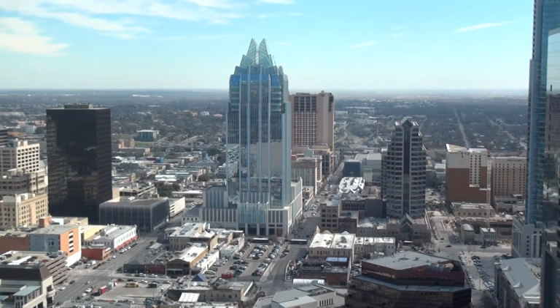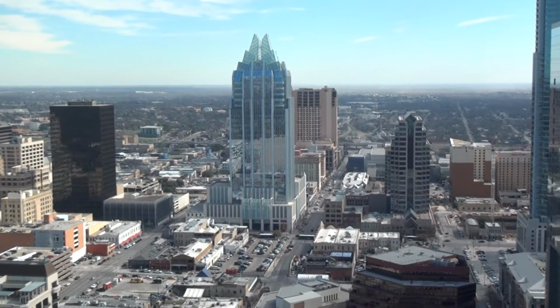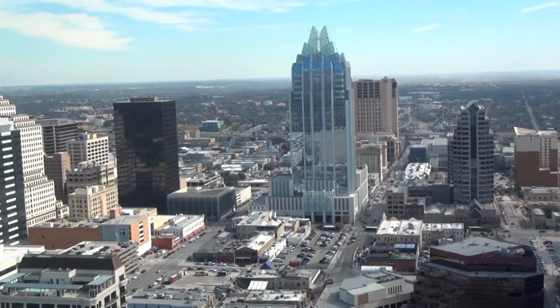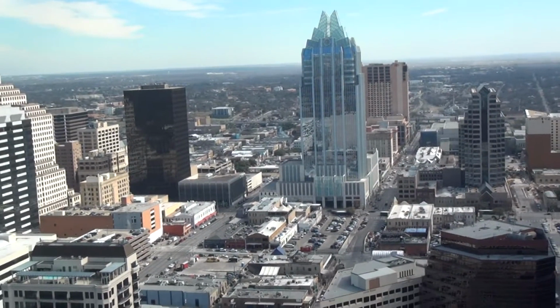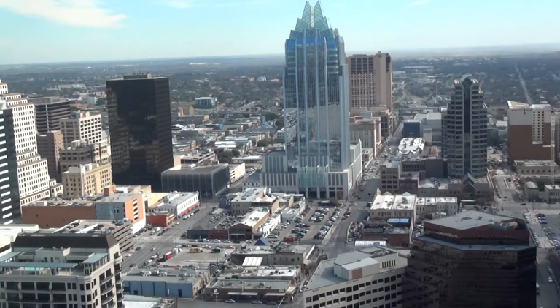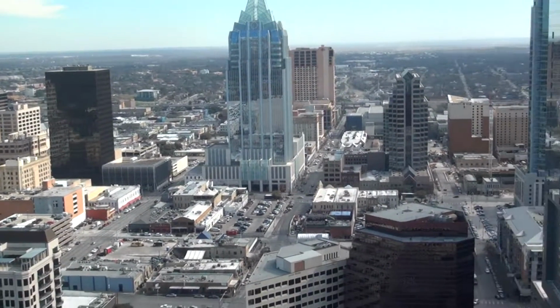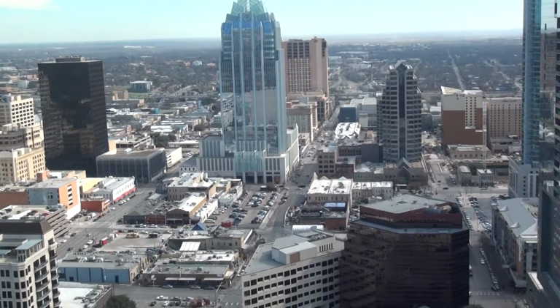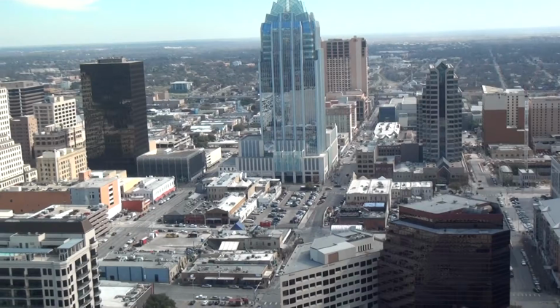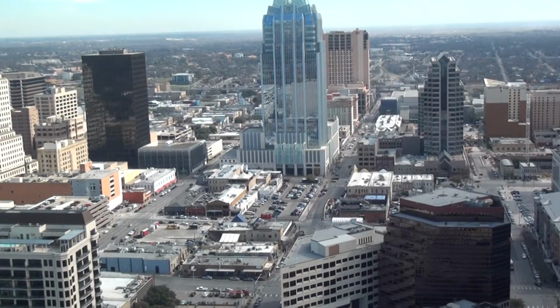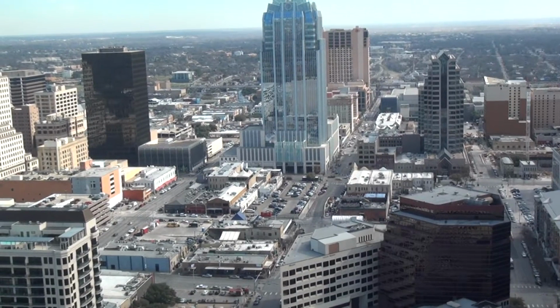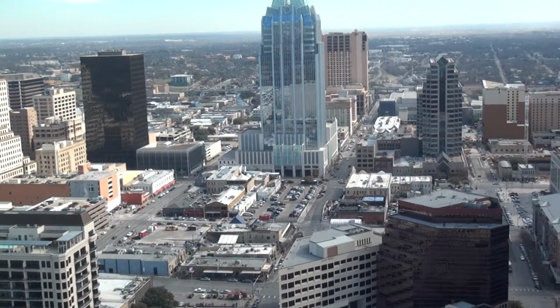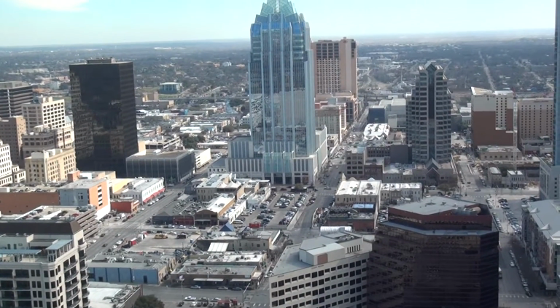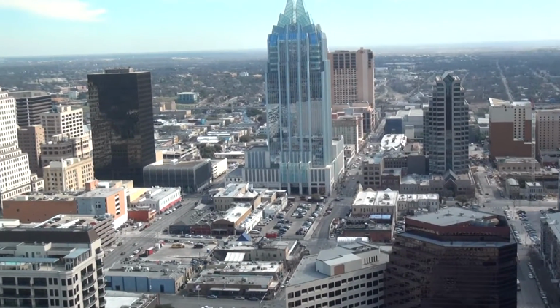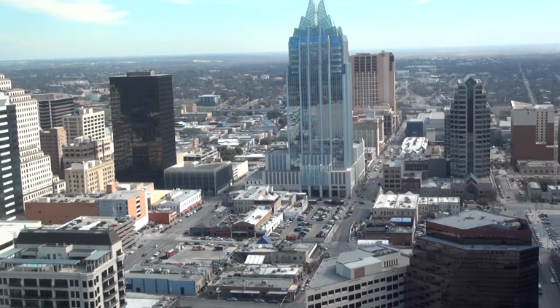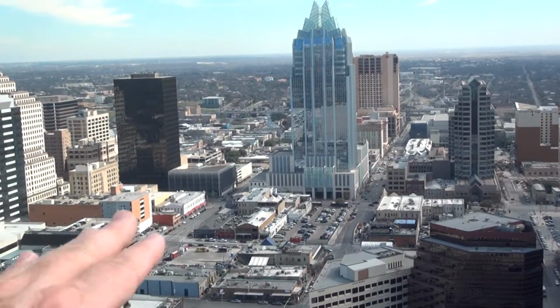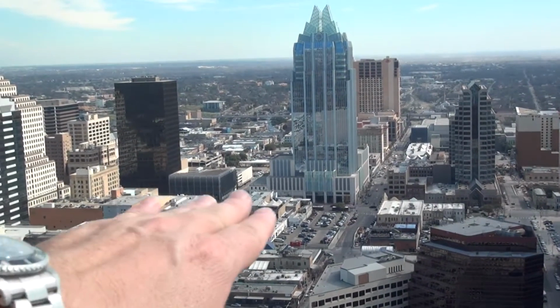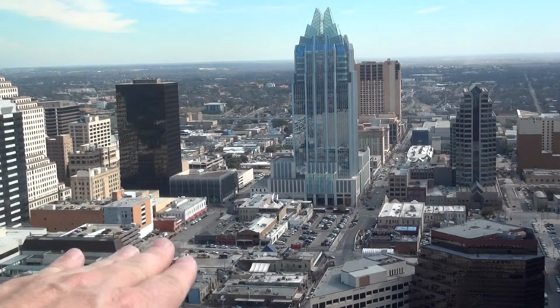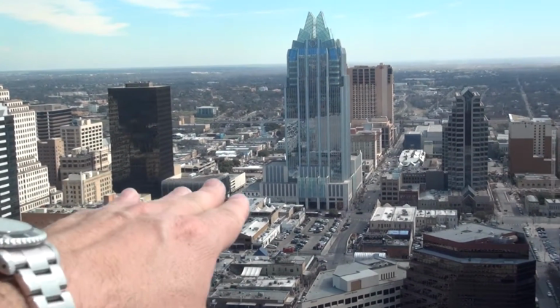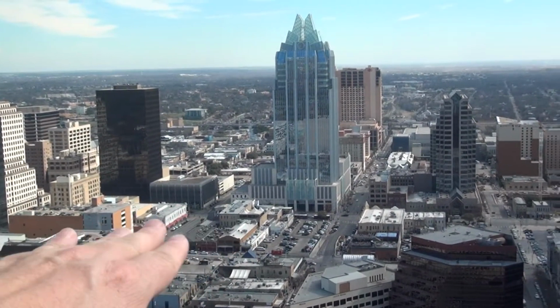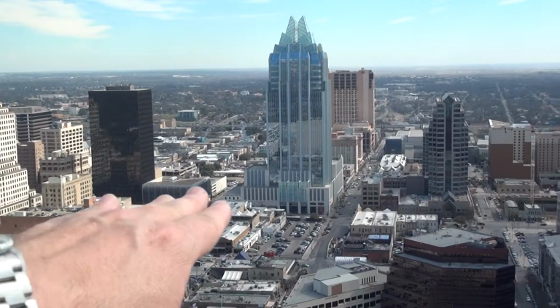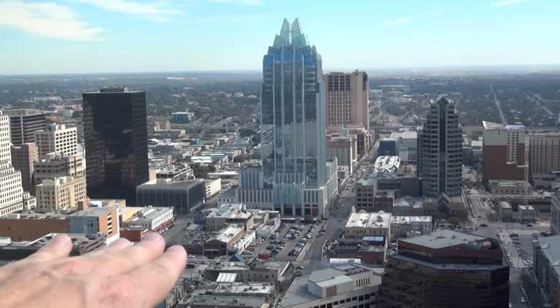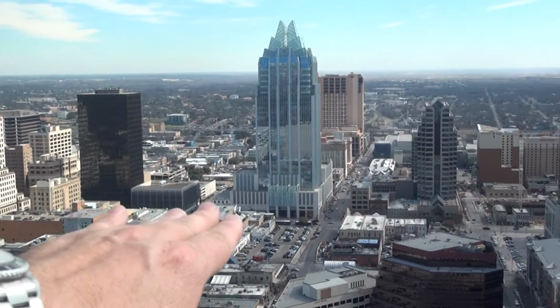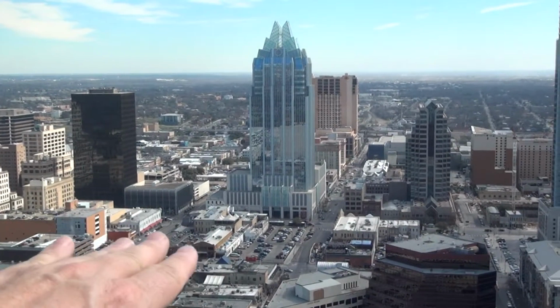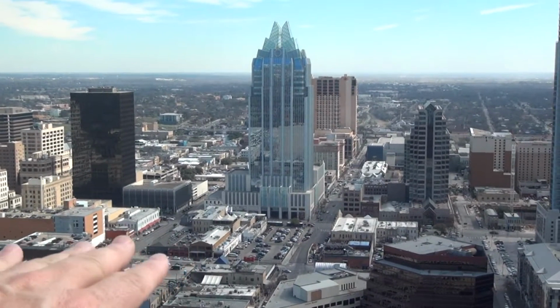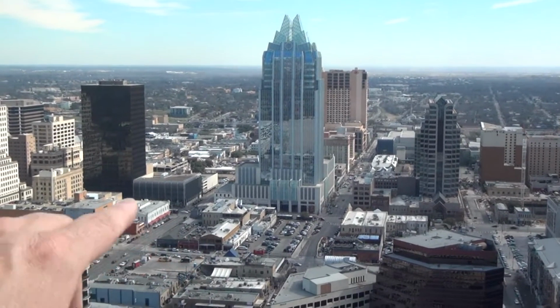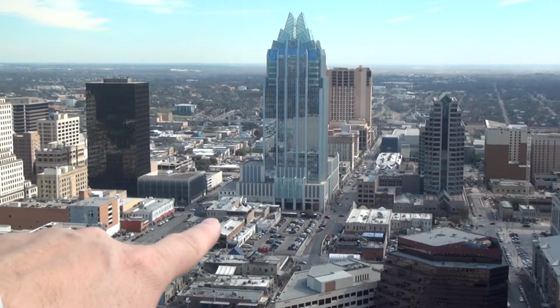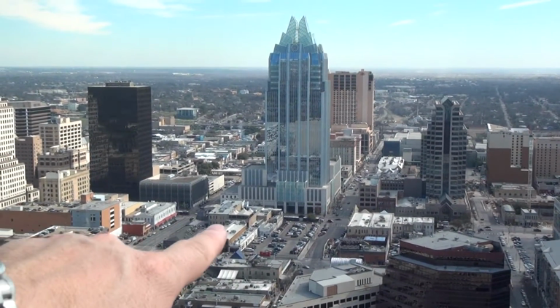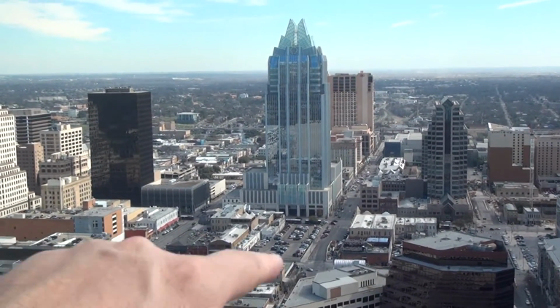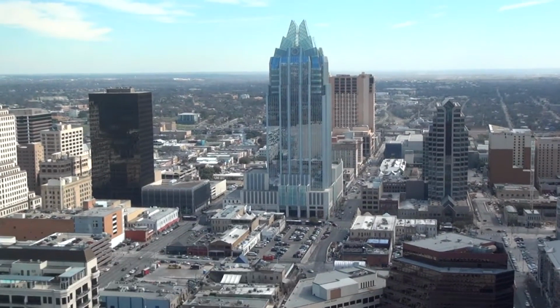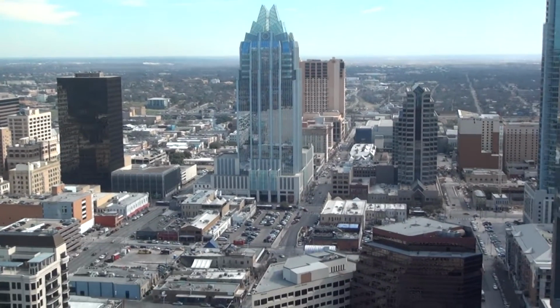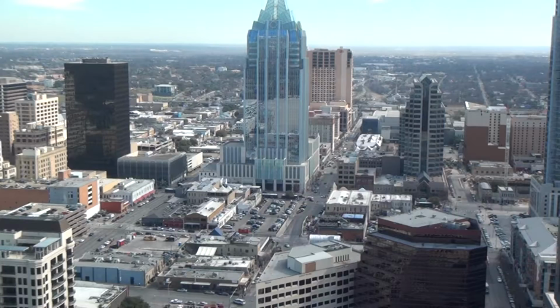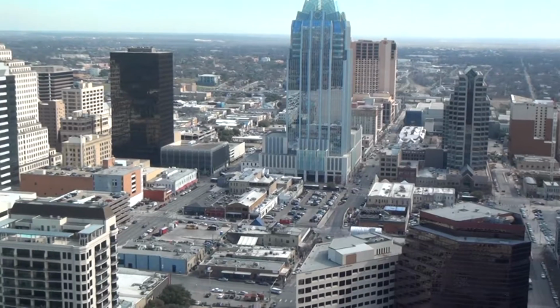That's the Frostbank Tower, and if you're coming to visit in Austin, Texas, there's a lot of things to do really nearby. At night, some of the best little bars are right in there in that area. In fact, that rooftop deck you see right there is one of my favorite spots on a summer night.